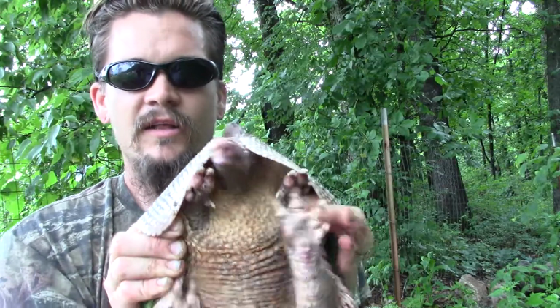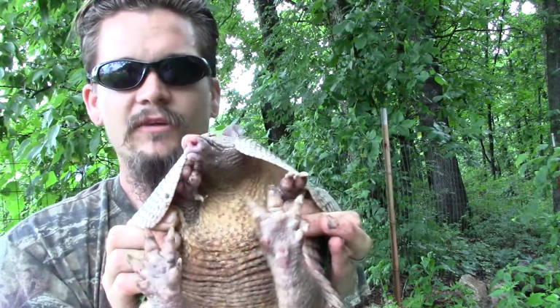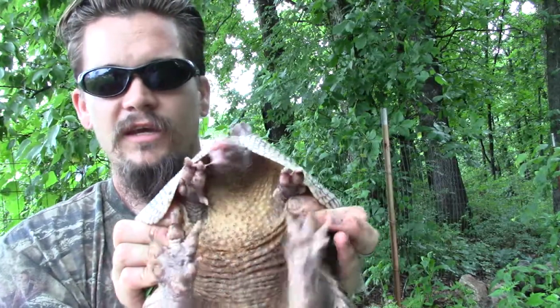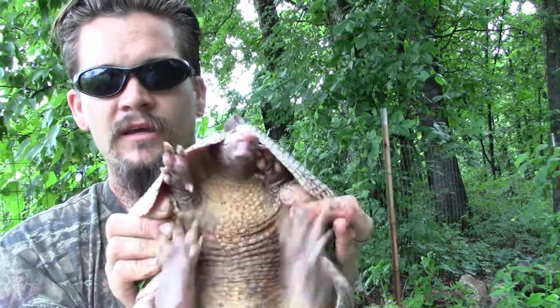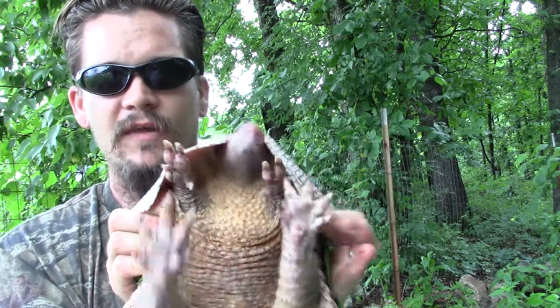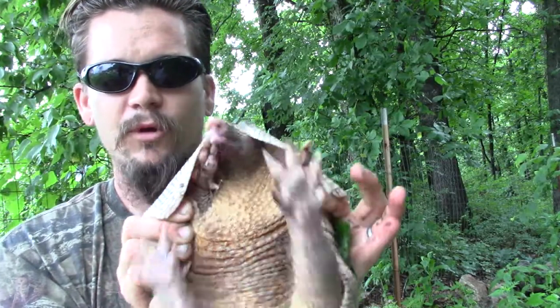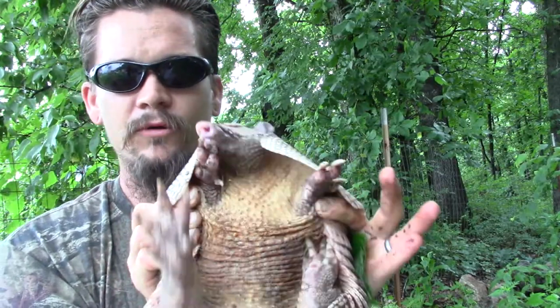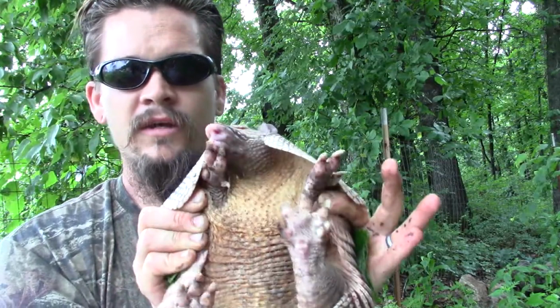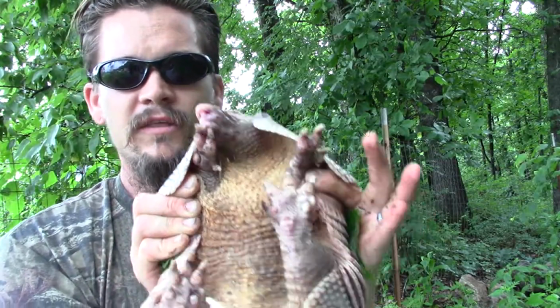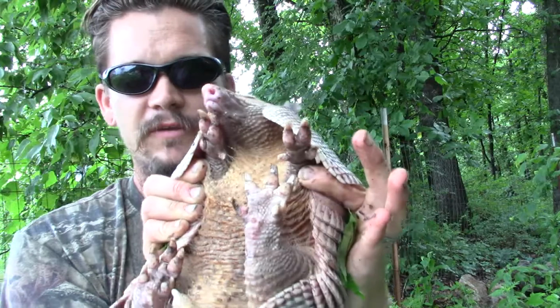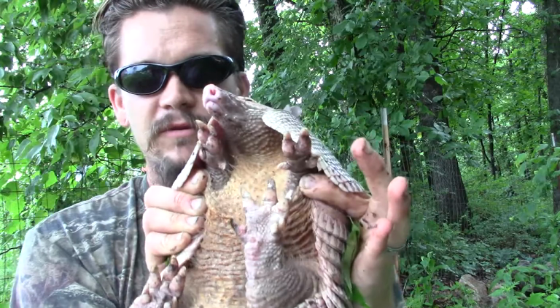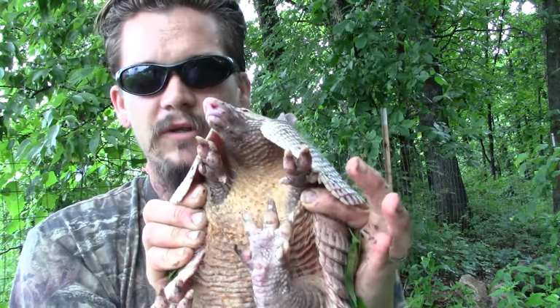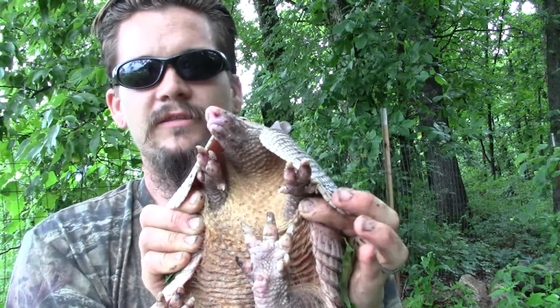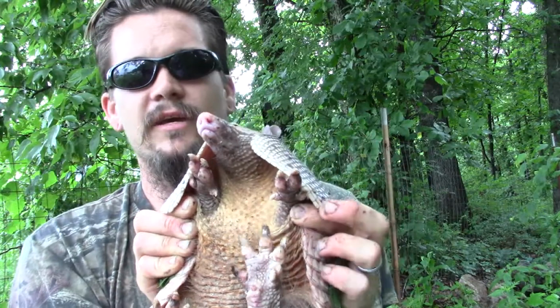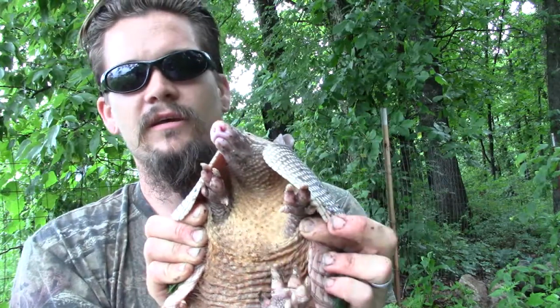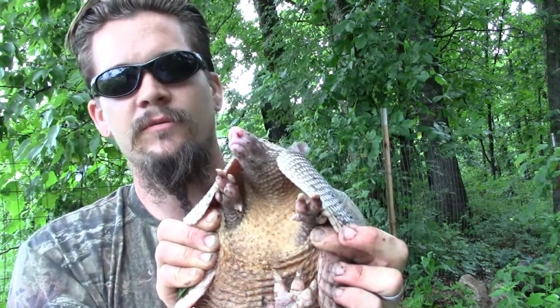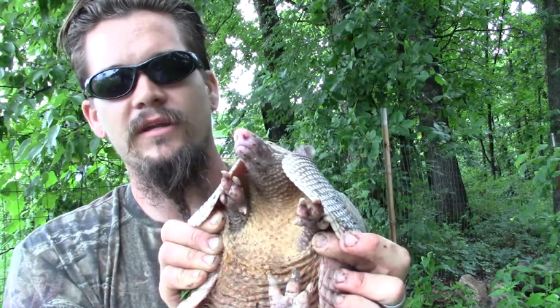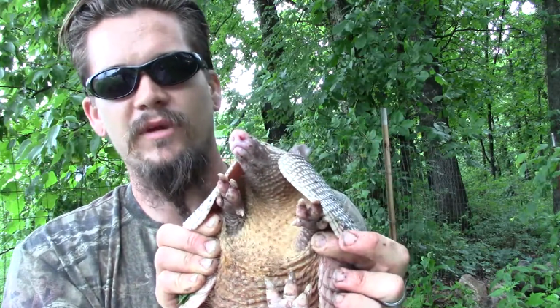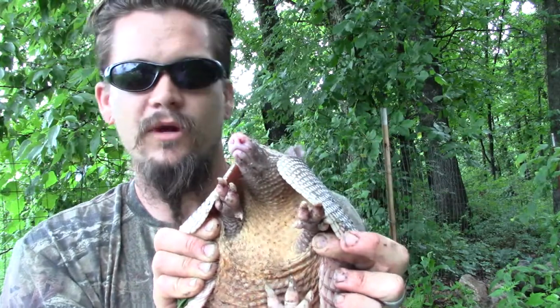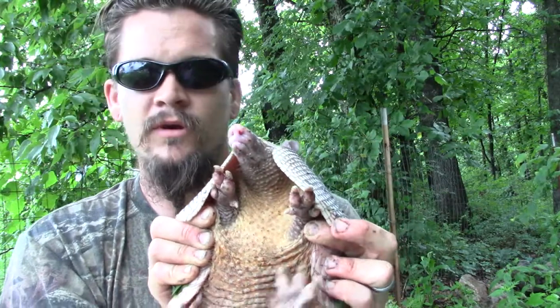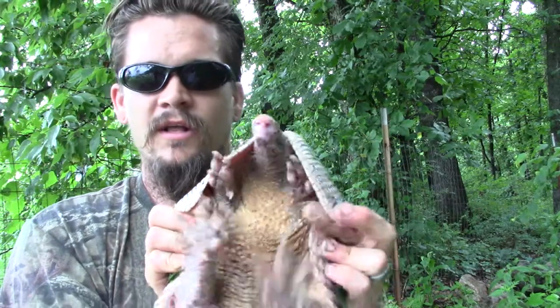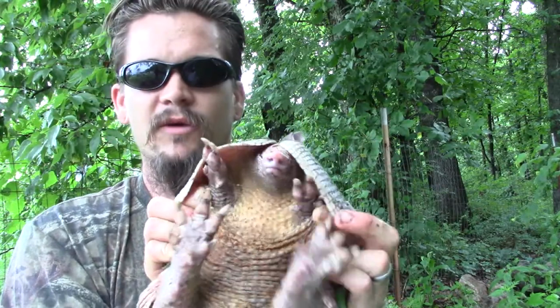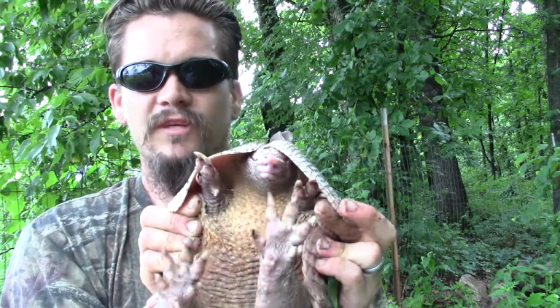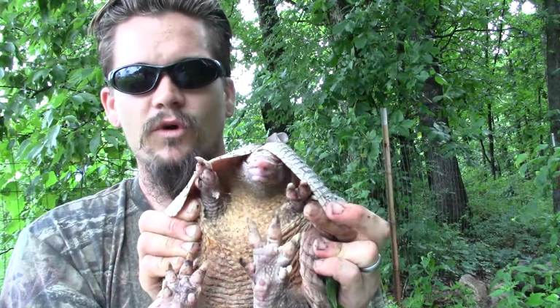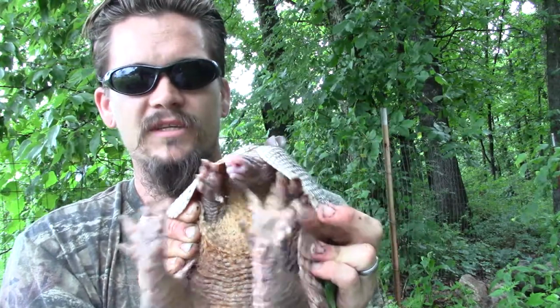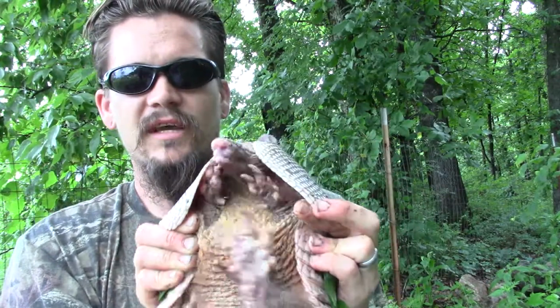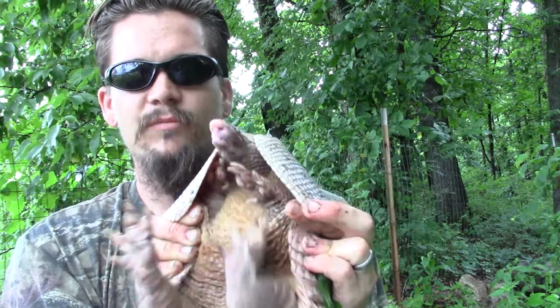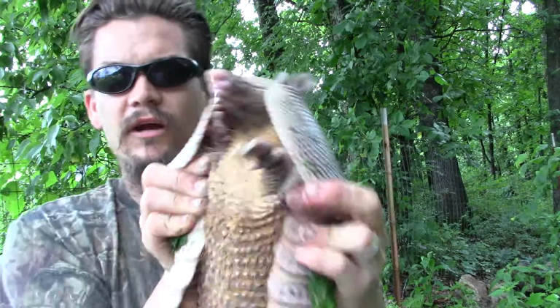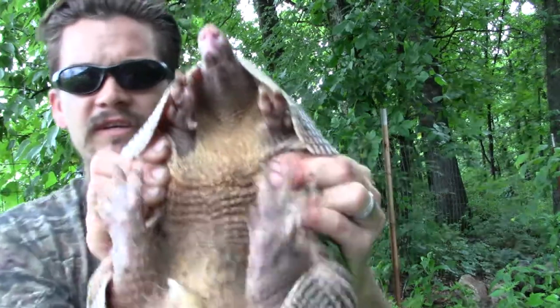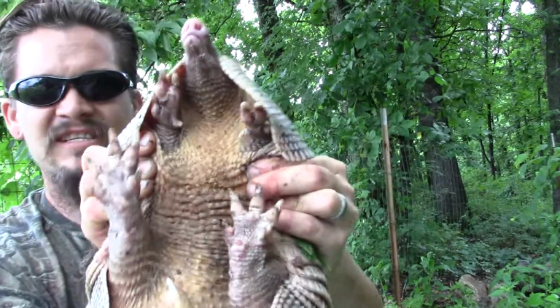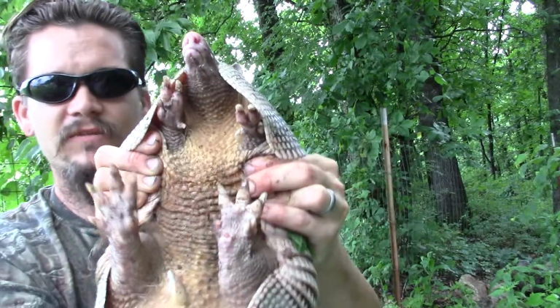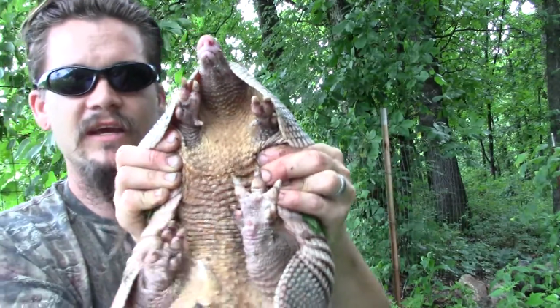They'll dig and they'll burrow. They've got those wonderful claws, they'll make a nice big burrow. They'll mostly eat worms, insects, beetle larvae, stuff like that.